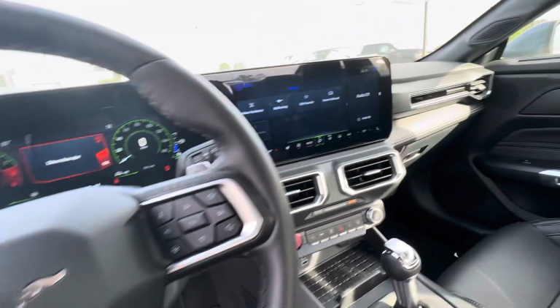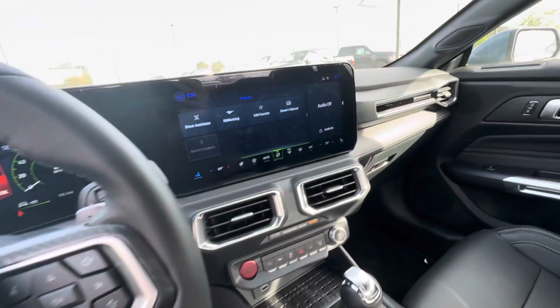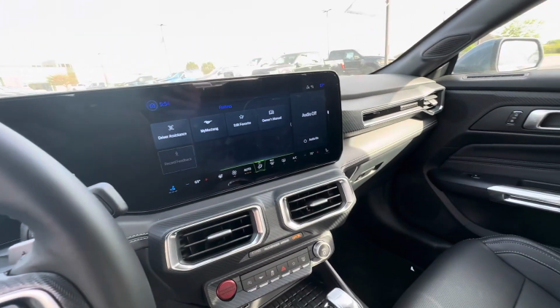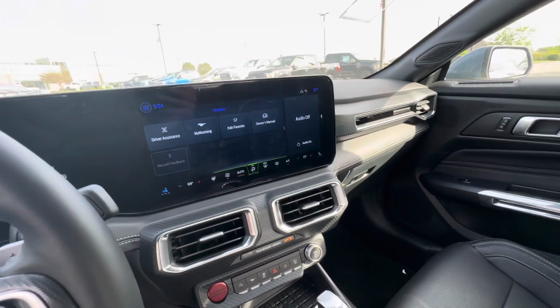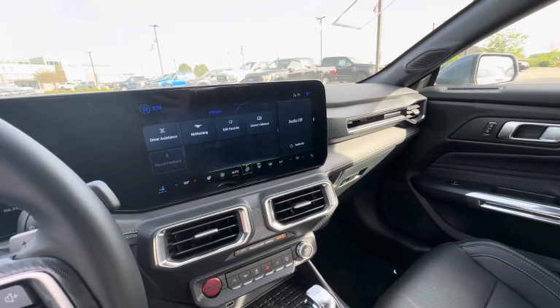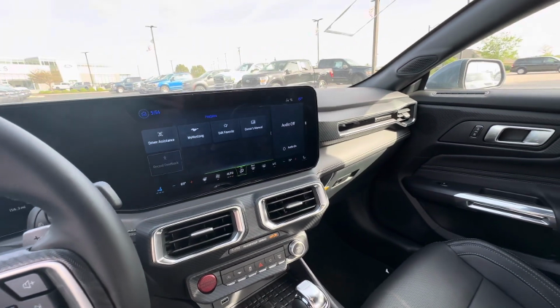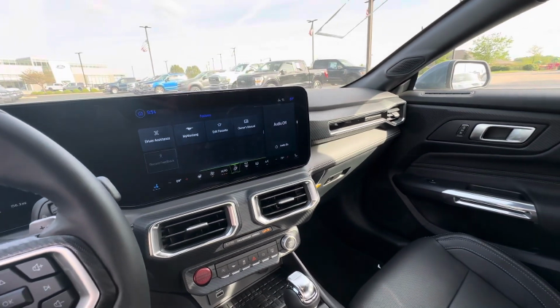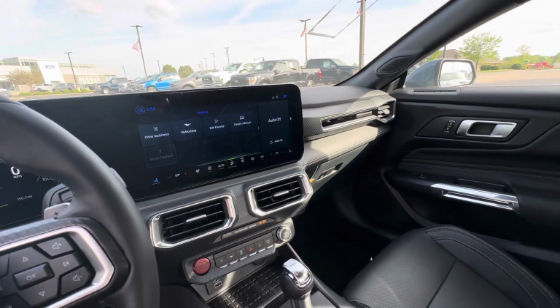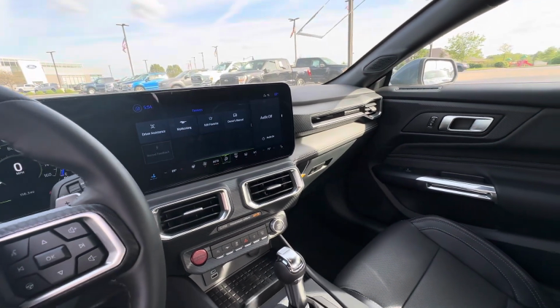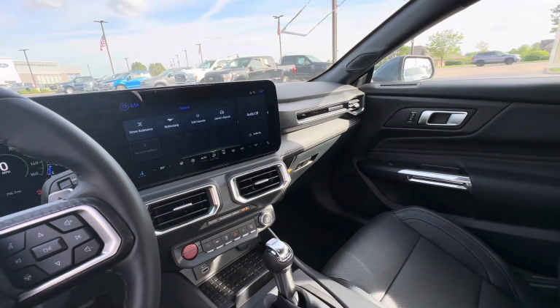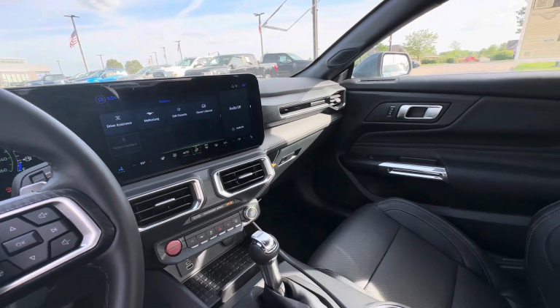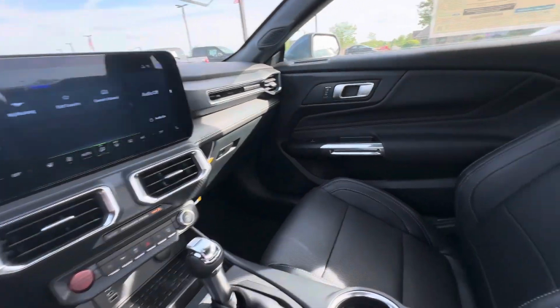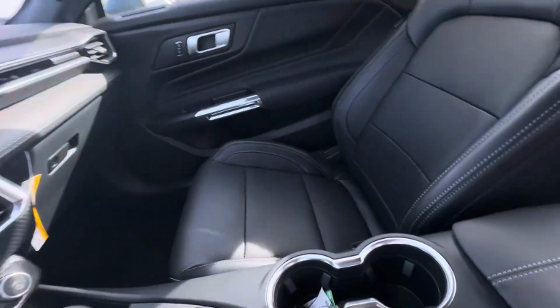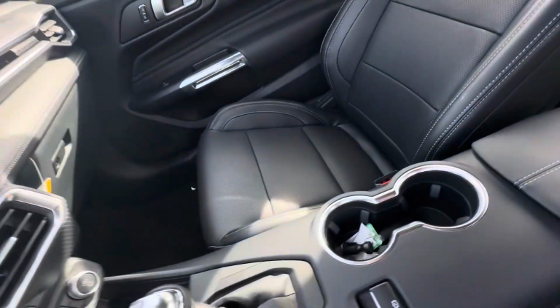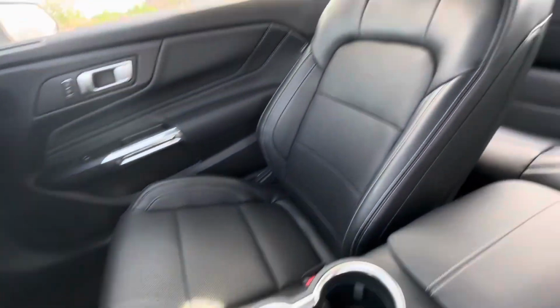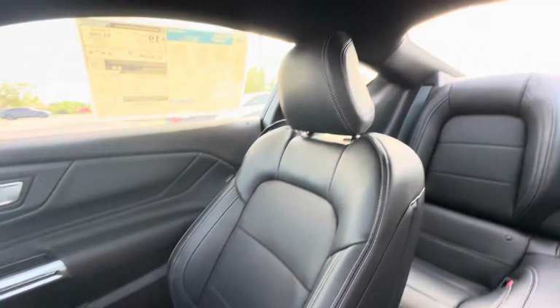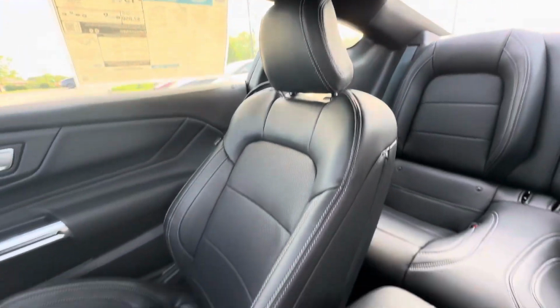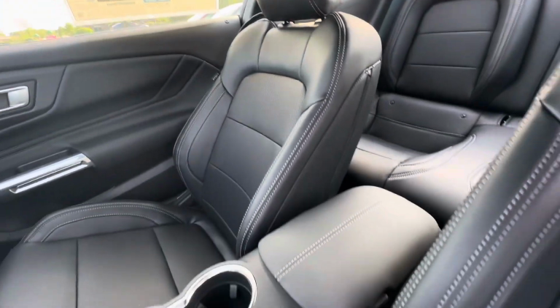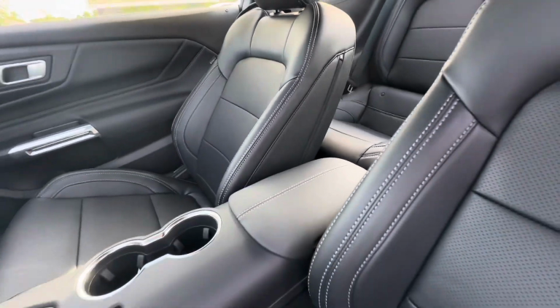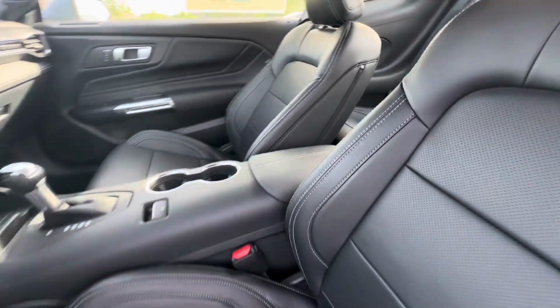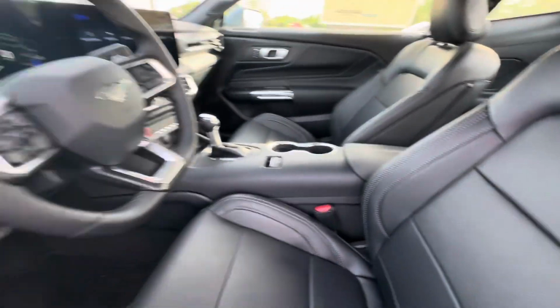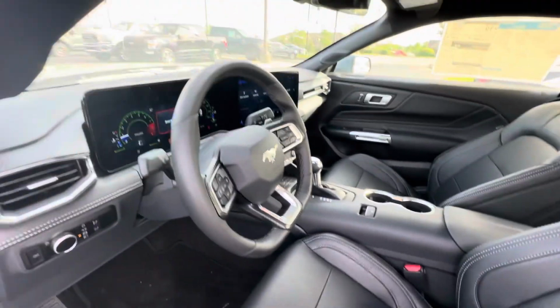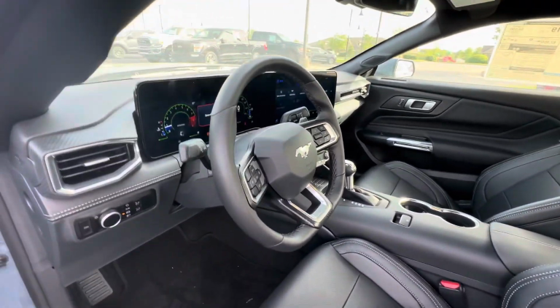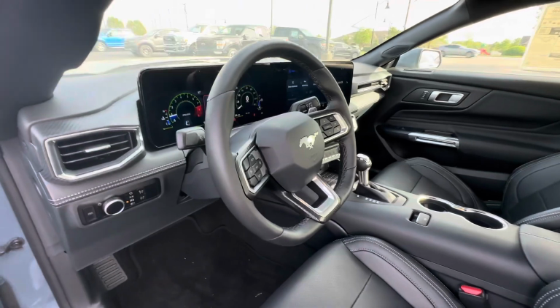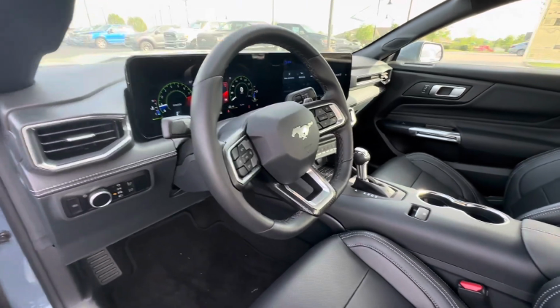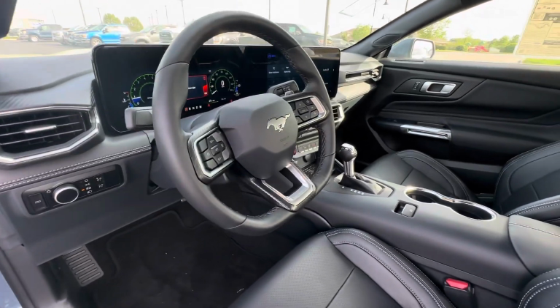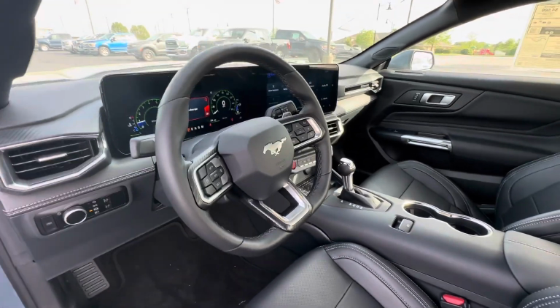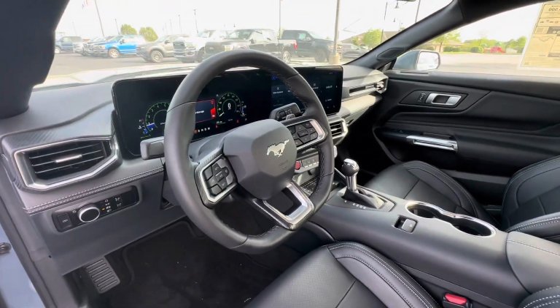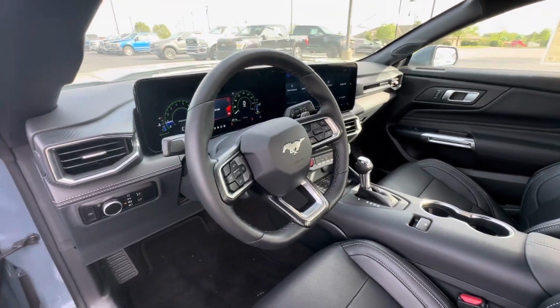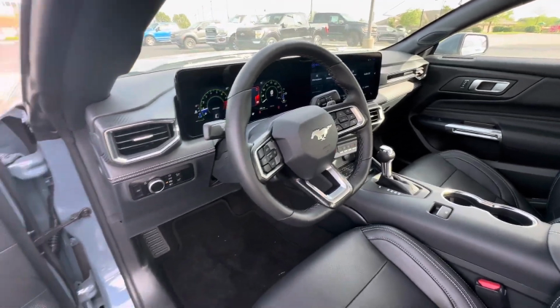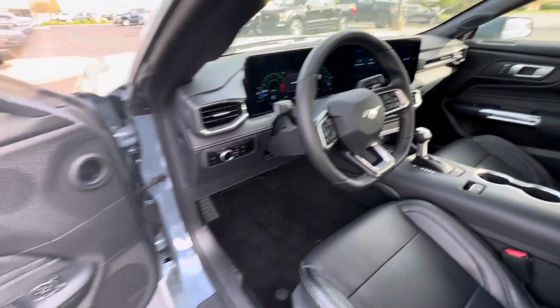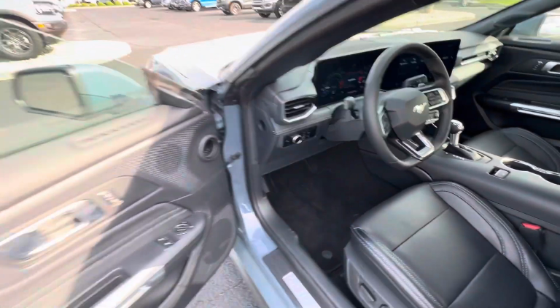You can even have wireless Apple CarPlay and Android Auto — a nice perk that comes with it. Leather seats, very clean, very nice. Leather-wrapped steering wheel, flat bottom as well. Very sporty.